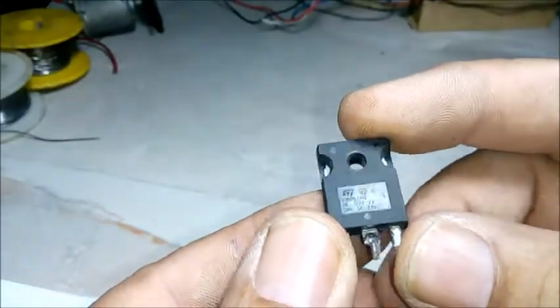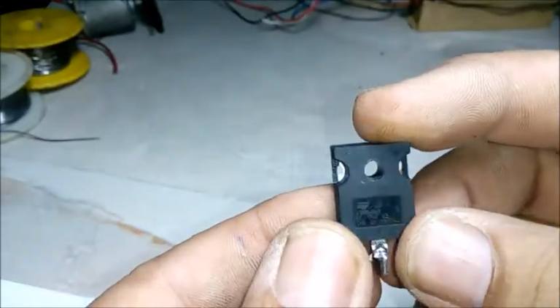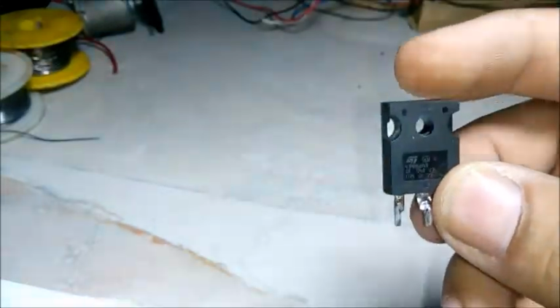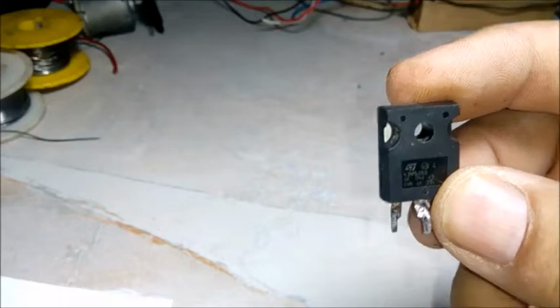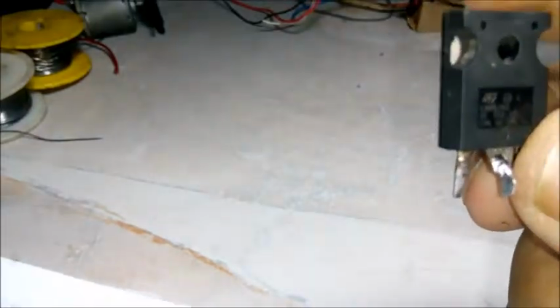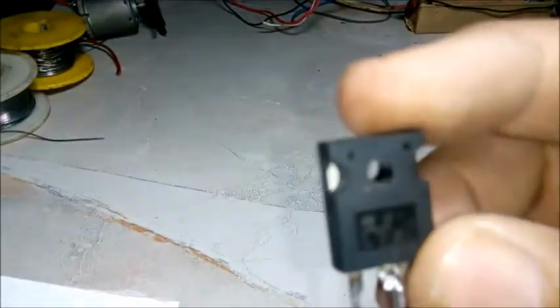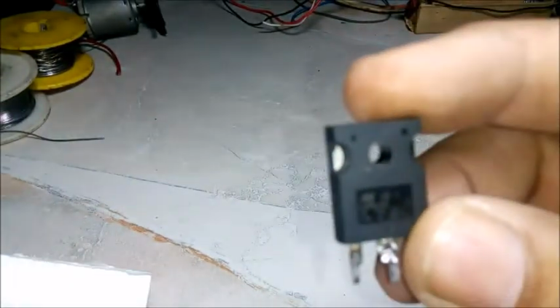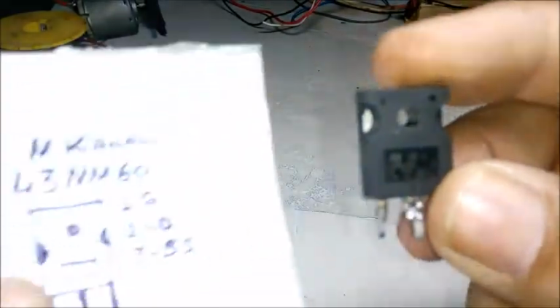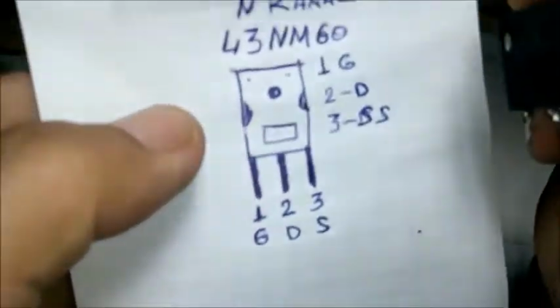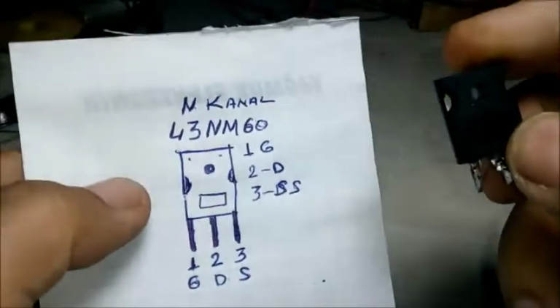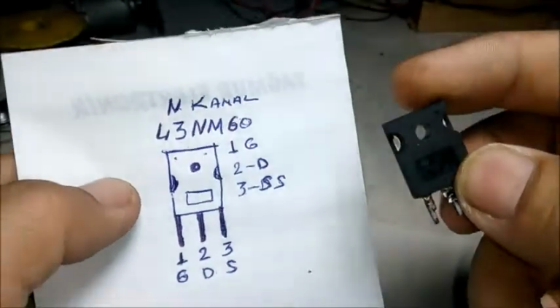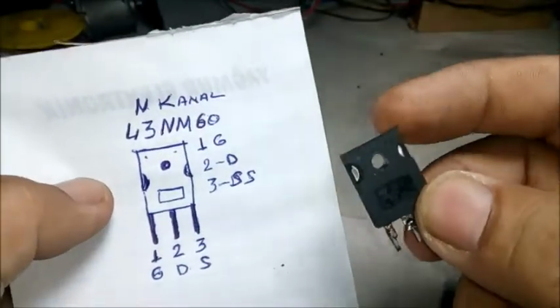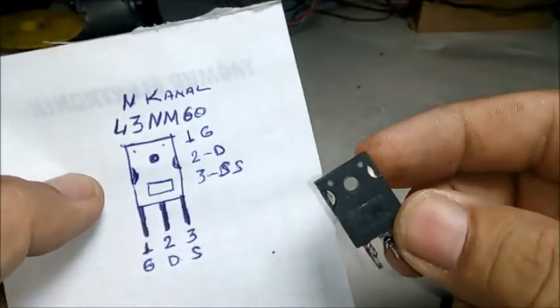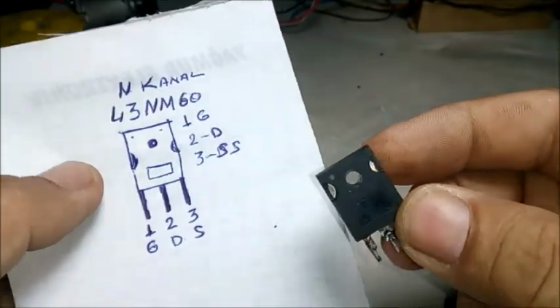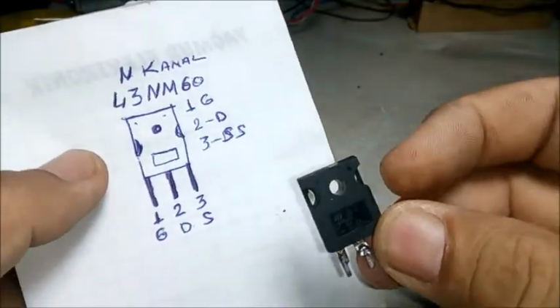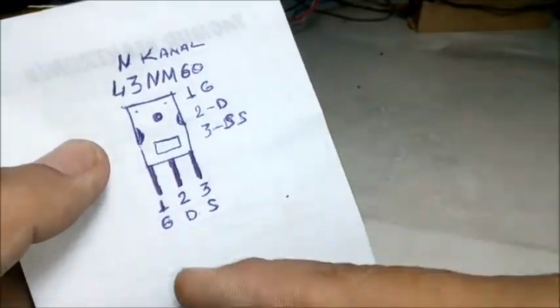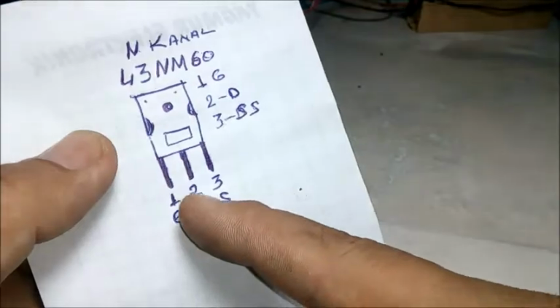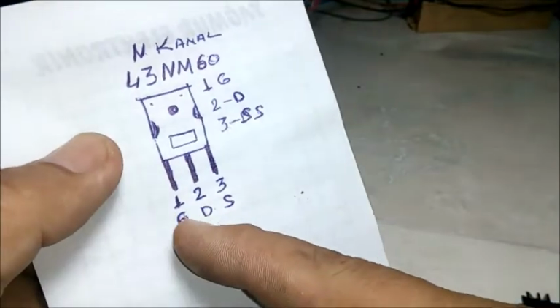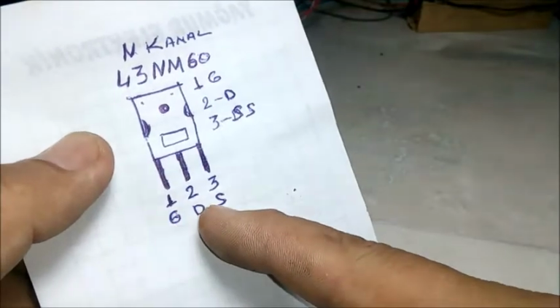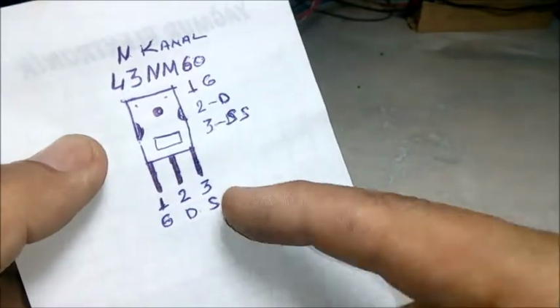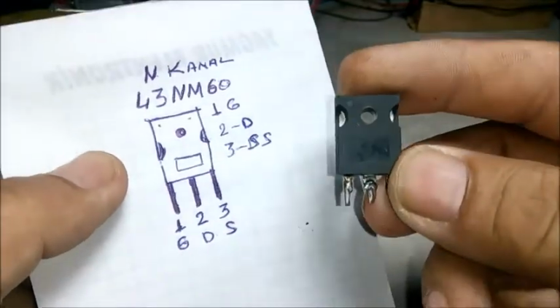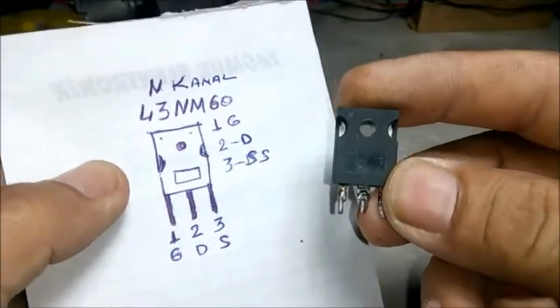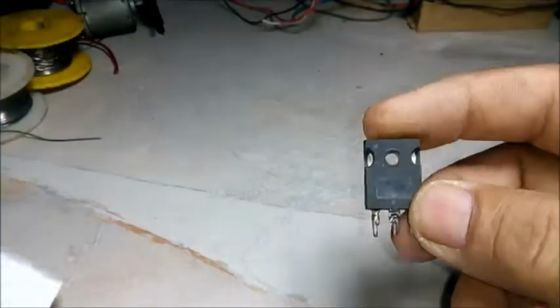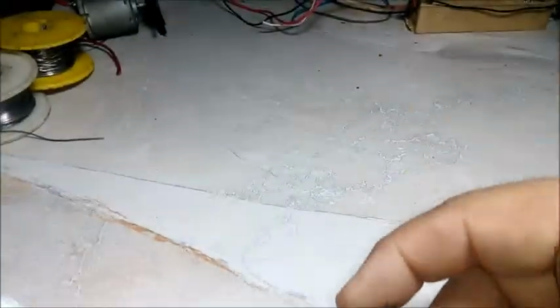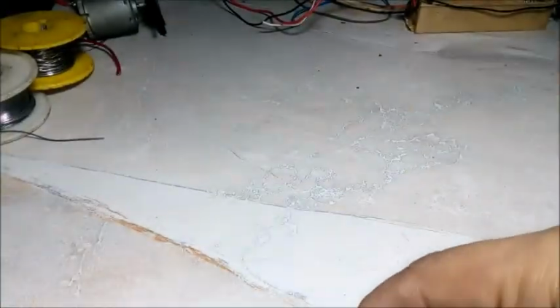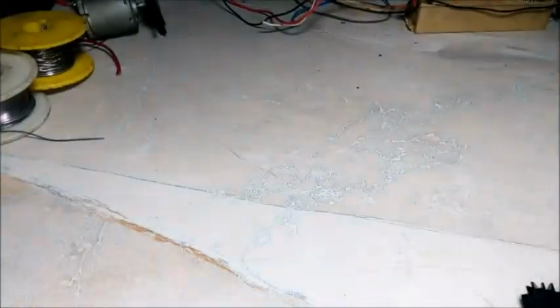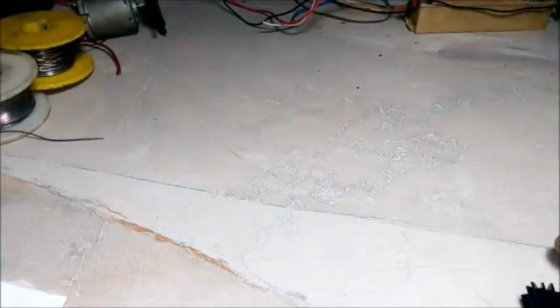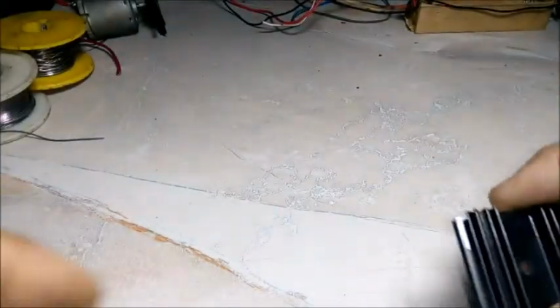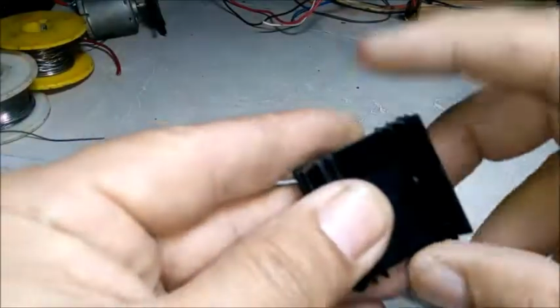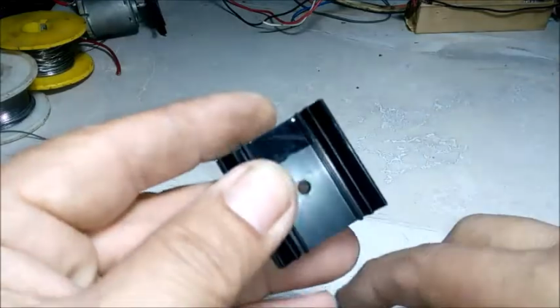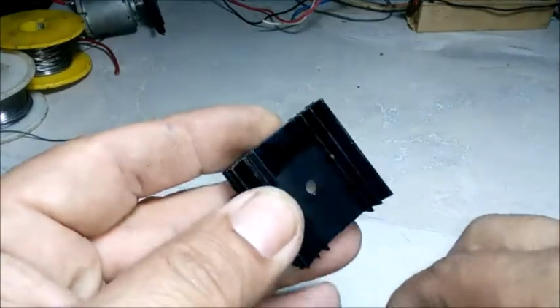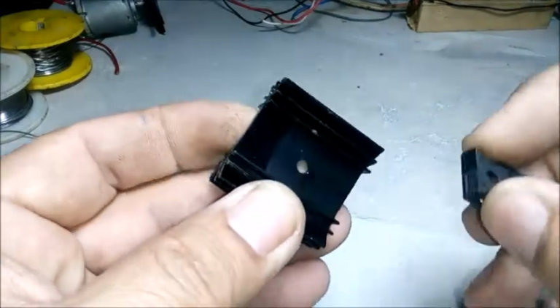Bunun için bize gerekli olan bir adet N-Kanal 43NM60 MOSFET, Gate, Drain ve Source ayakları. Devremizi yapmaya başlarım. Bir adet soğutucu. (For this we need one N-Channel 43NM60 MOSFET with Gate, Drain, Source pins. We will start building the circuit. One heatsink.)